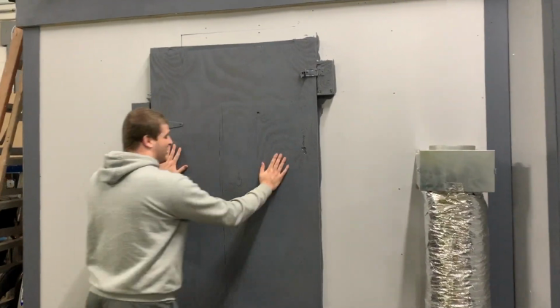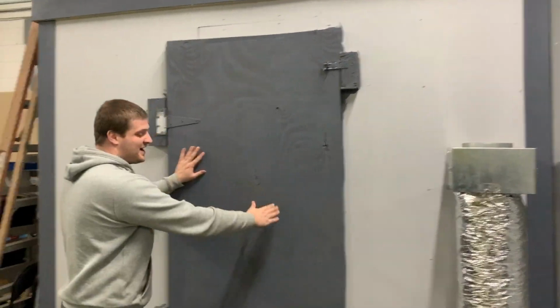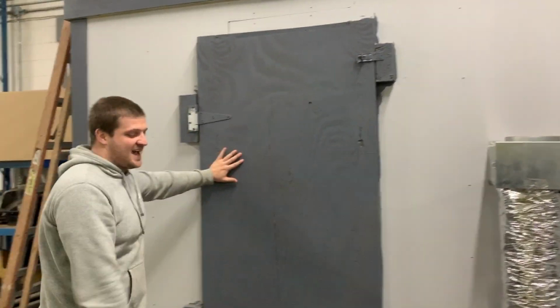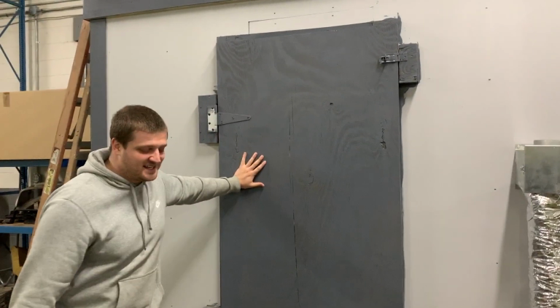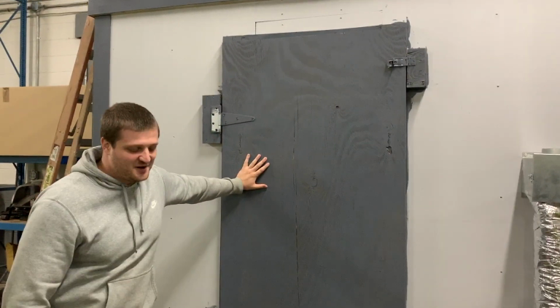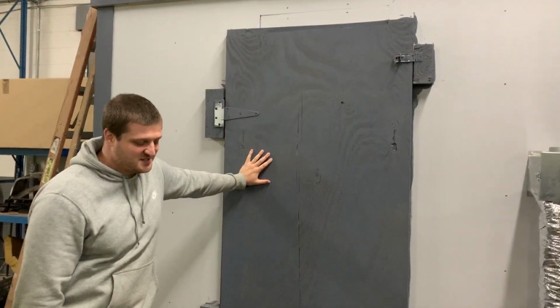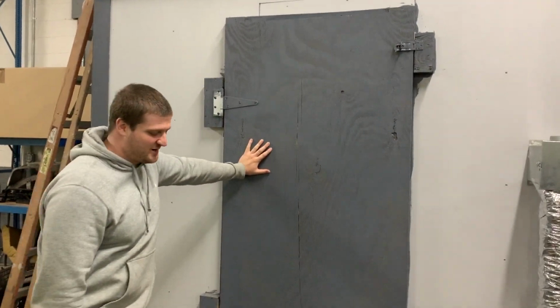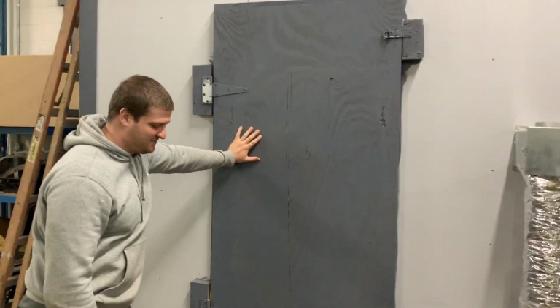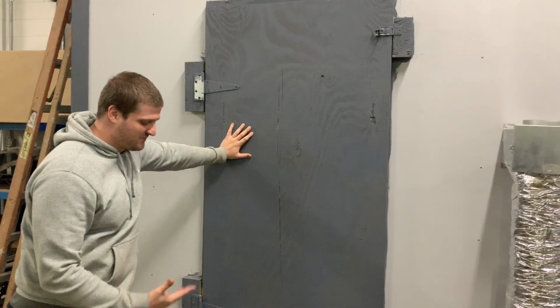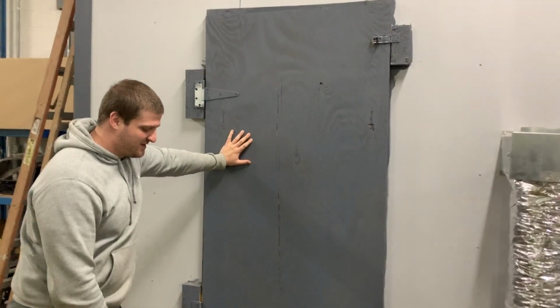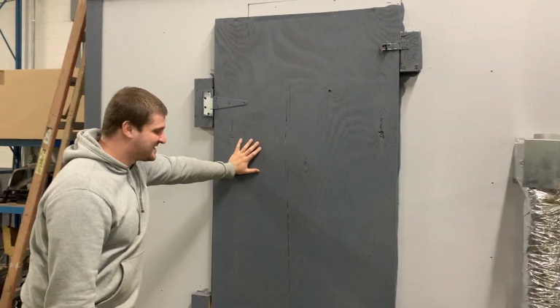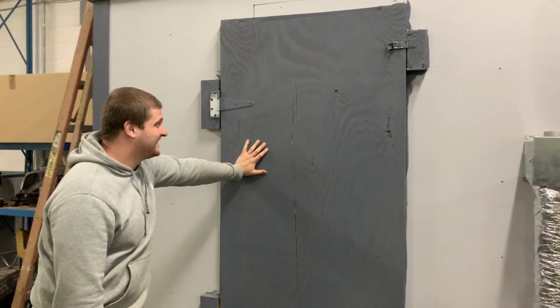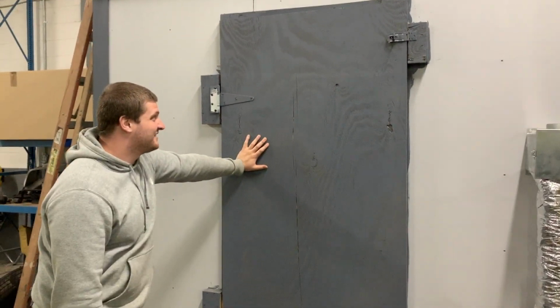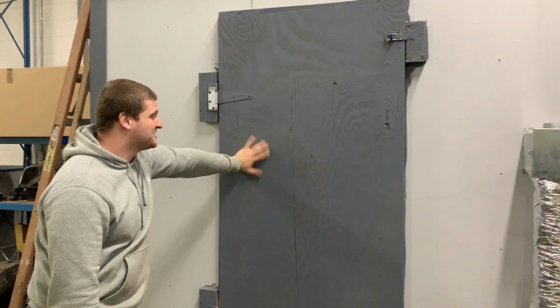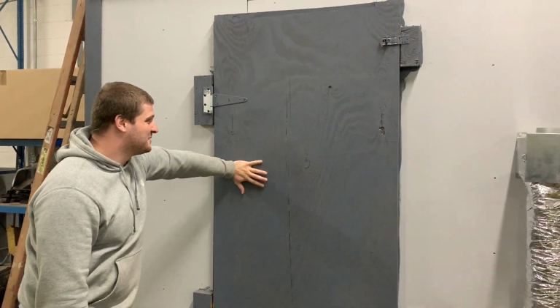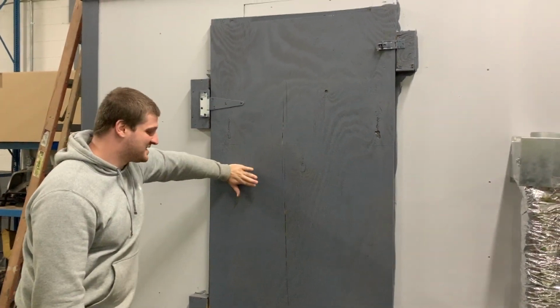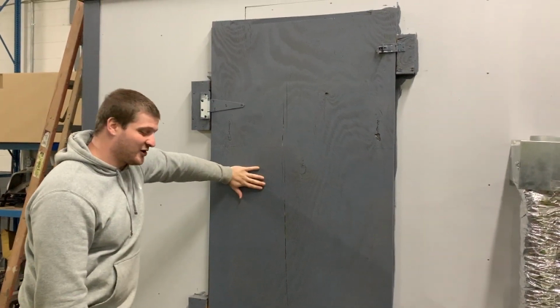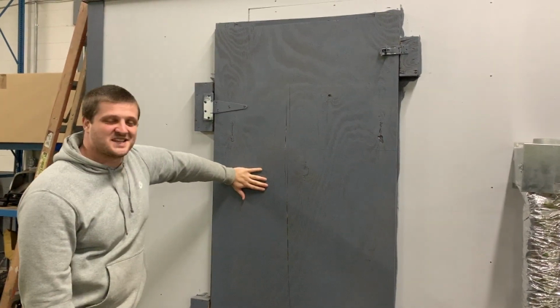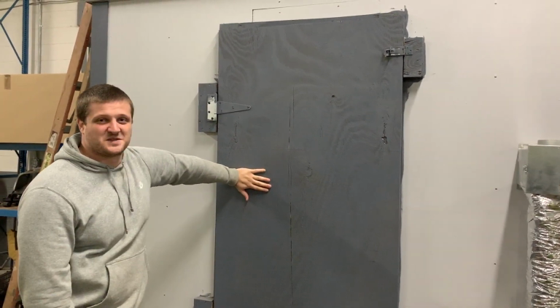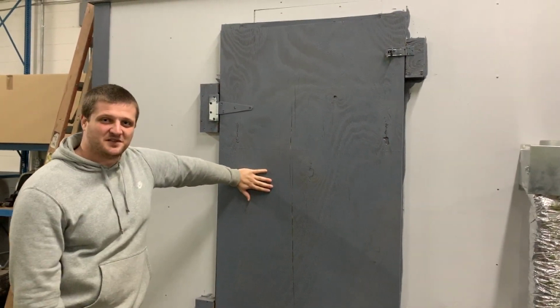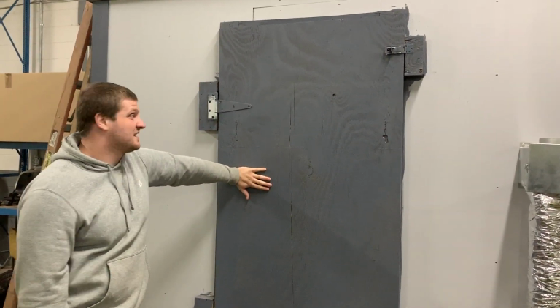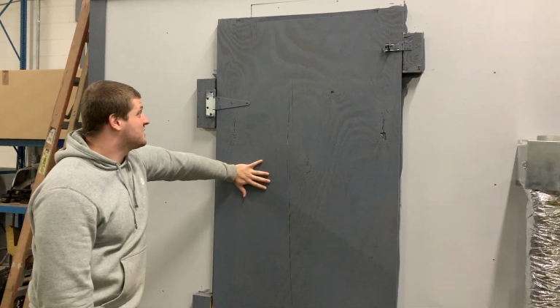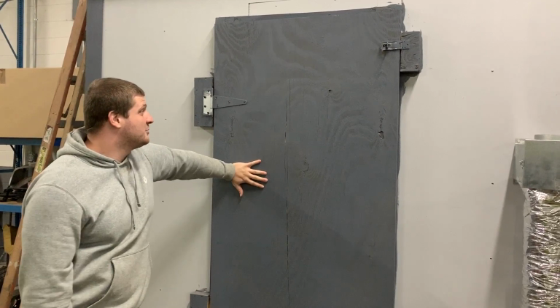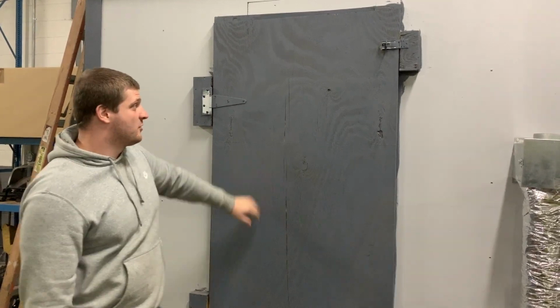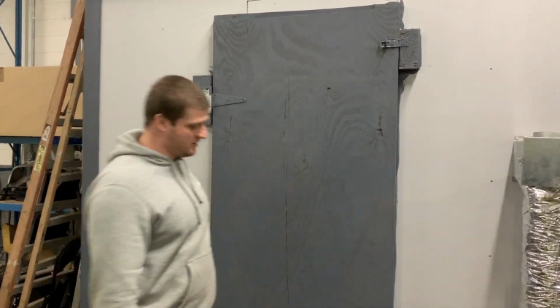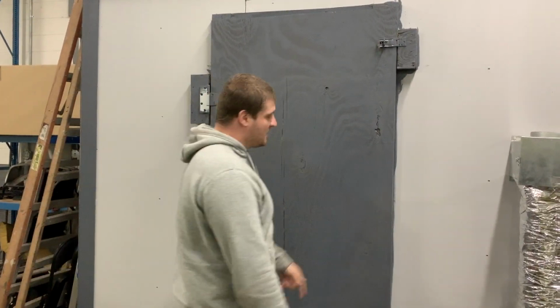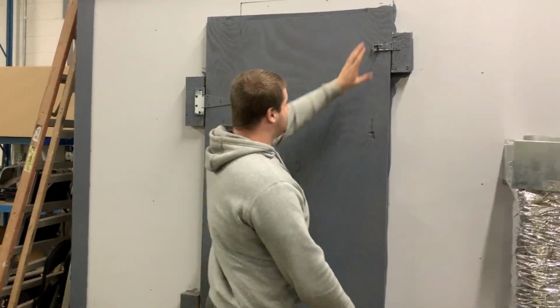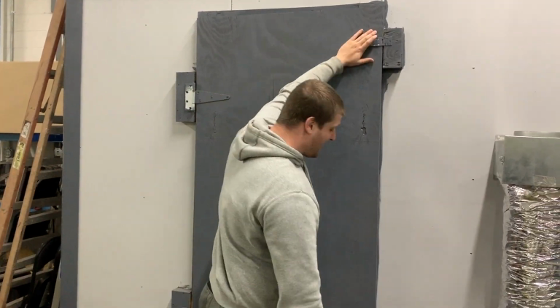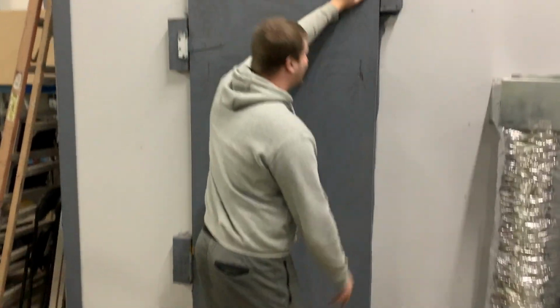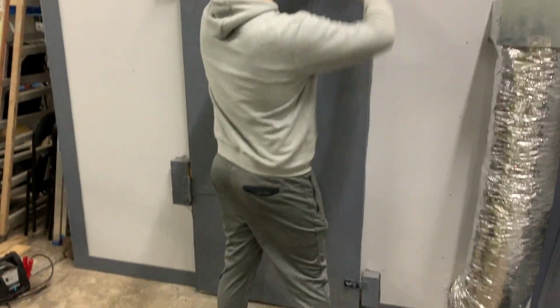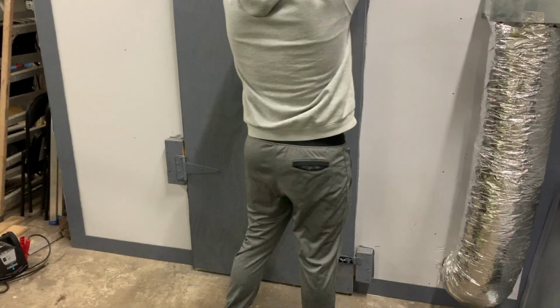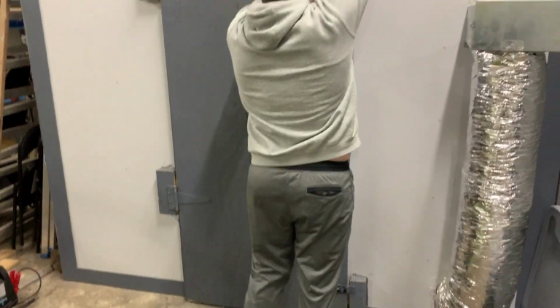Our warehouse is kind of in the ghetto, so we decided that we should be secure and safe. So we built this thick plywood door with two padlocks, one at the top and bottom.